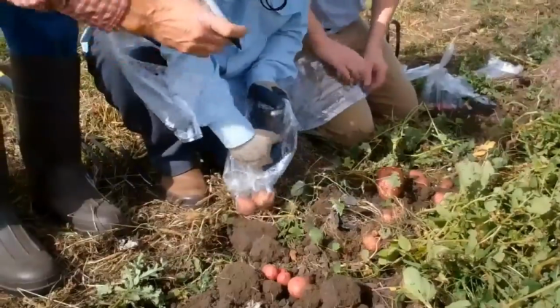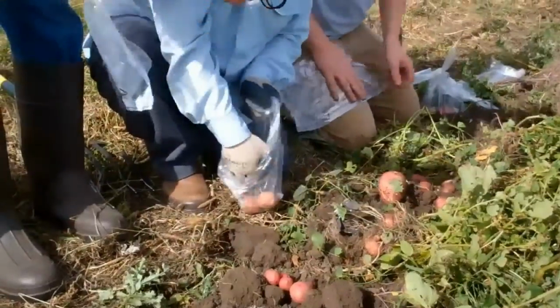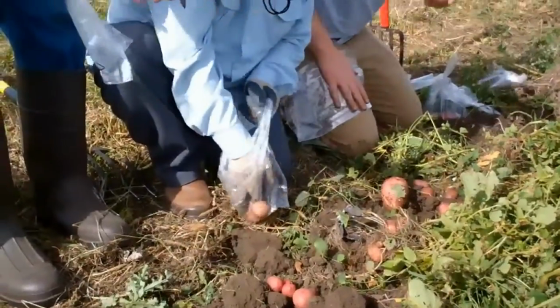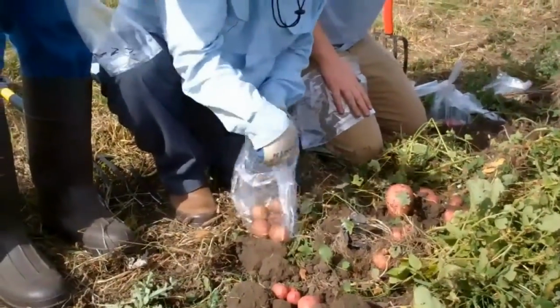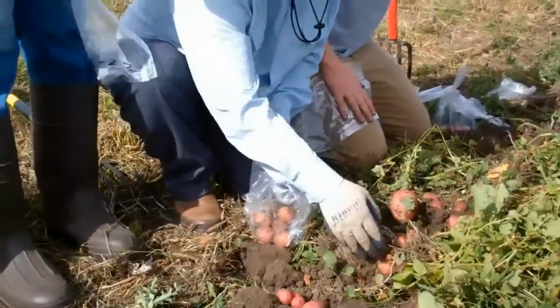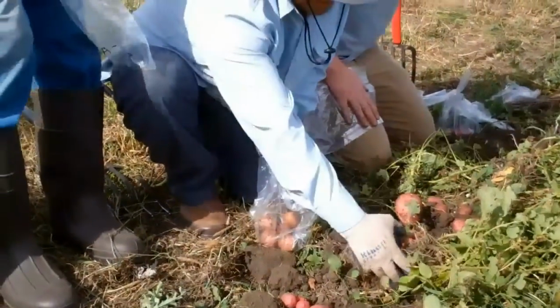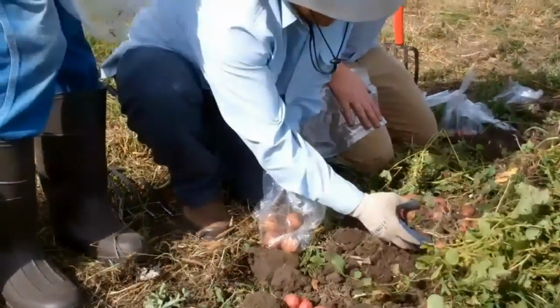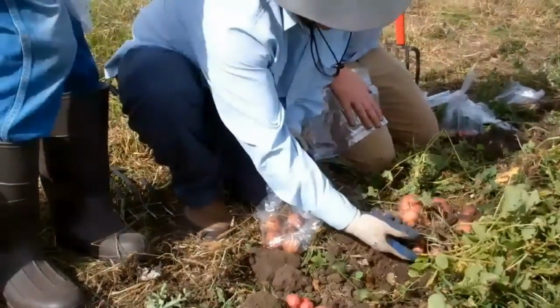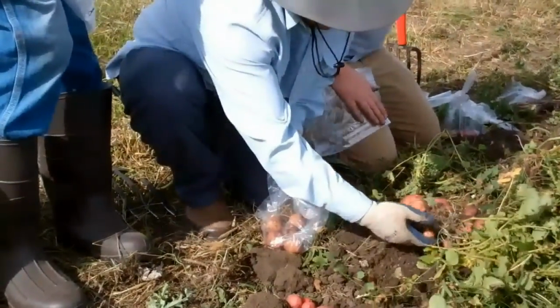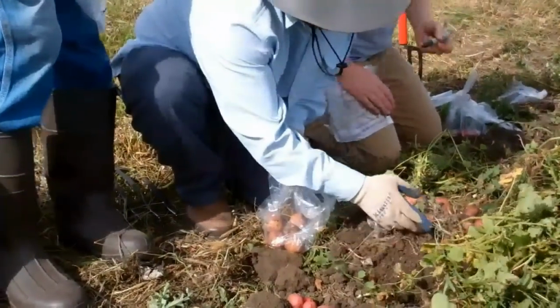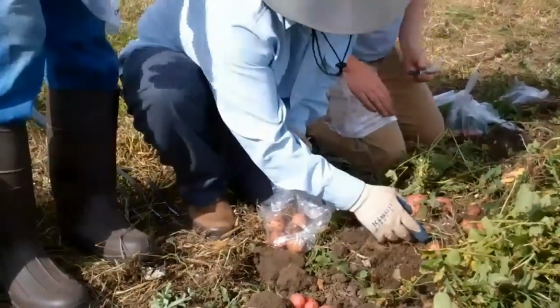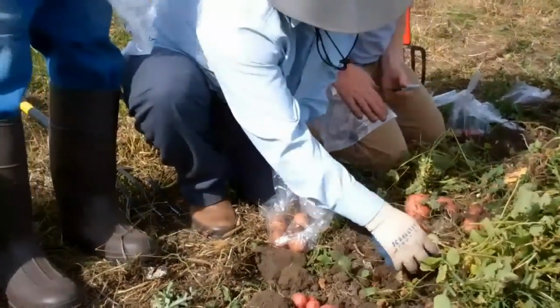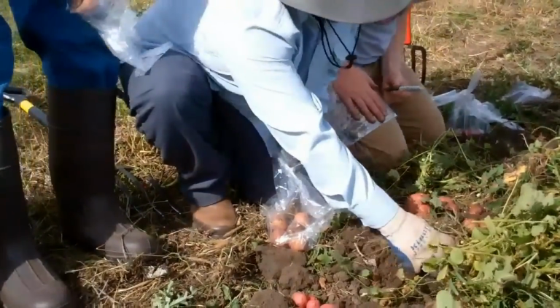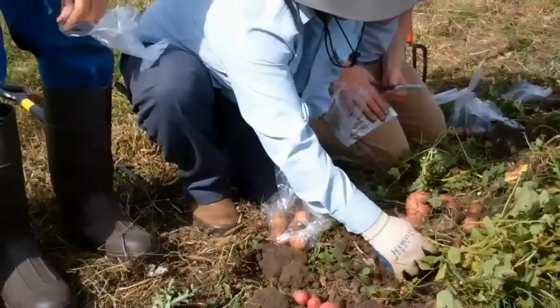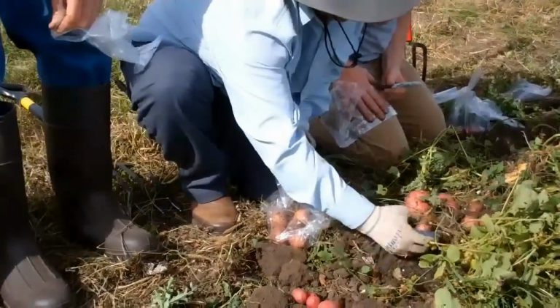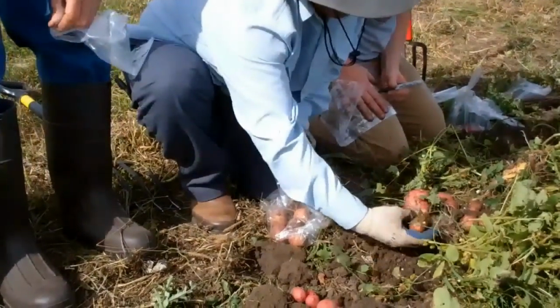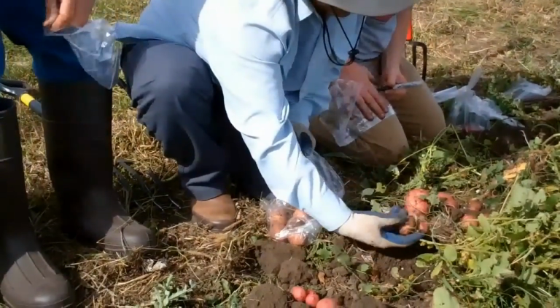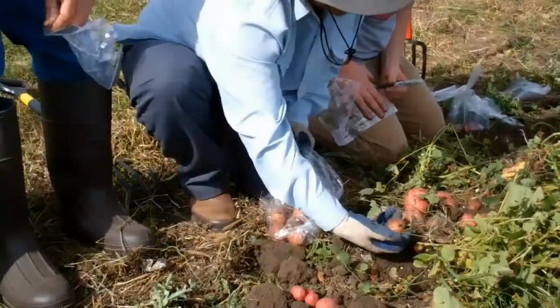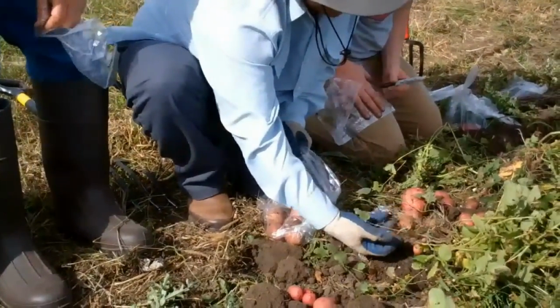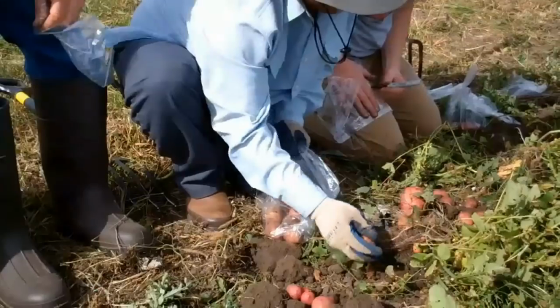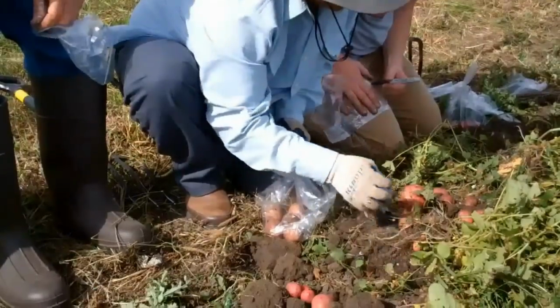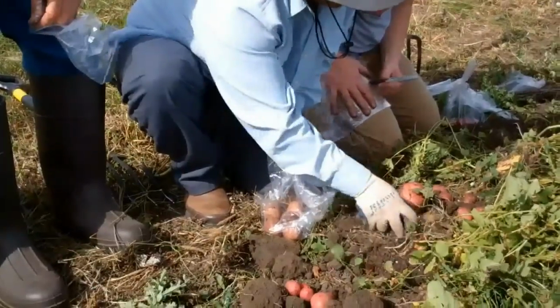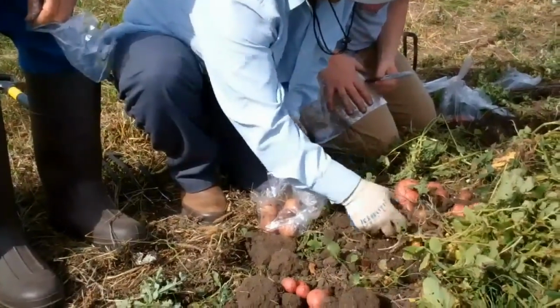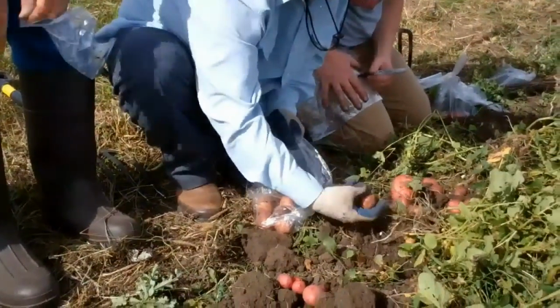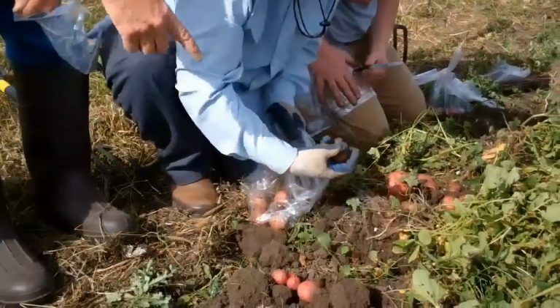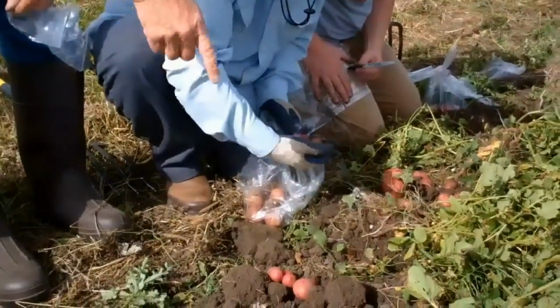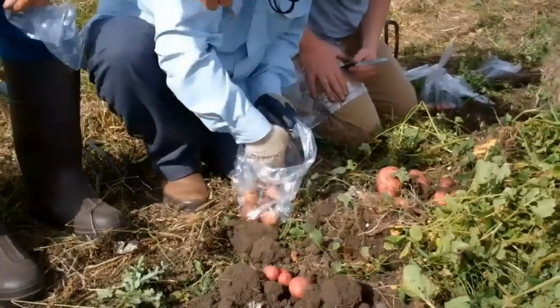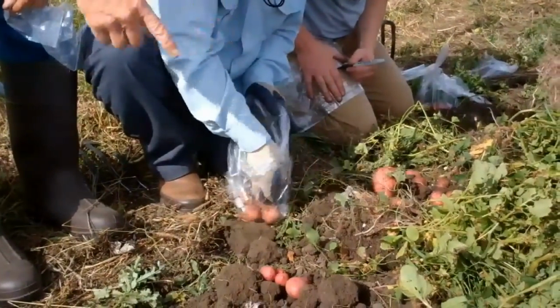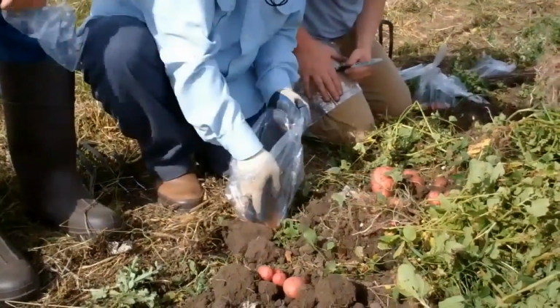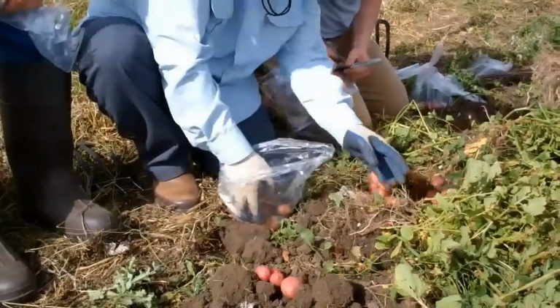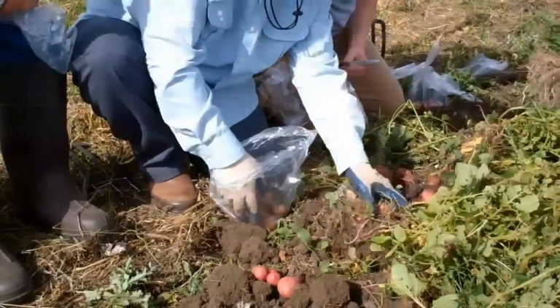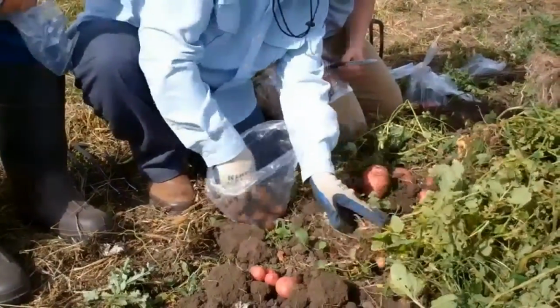So potatoes in every bag will be genetically distinct — yep, everyone genetically distinct. You can see the little color differences, but these are all reds.